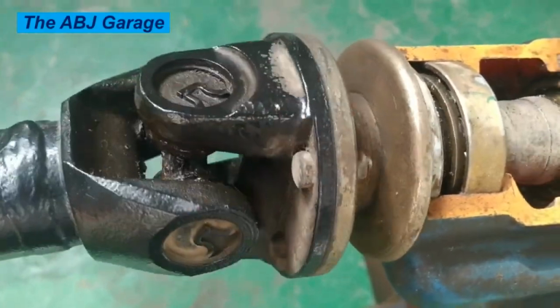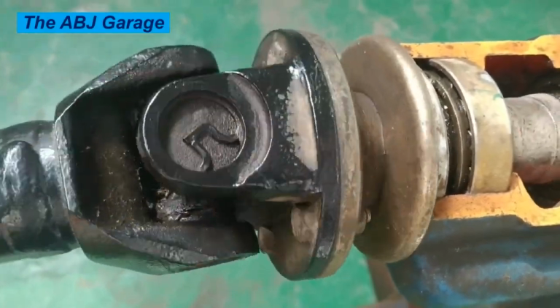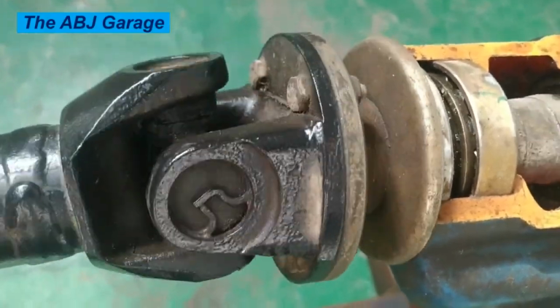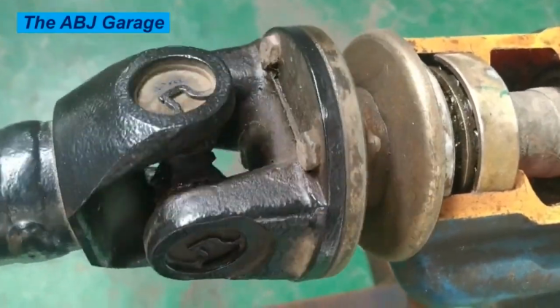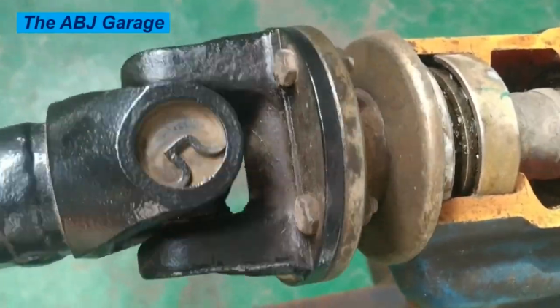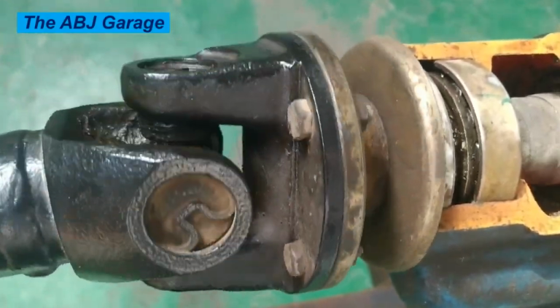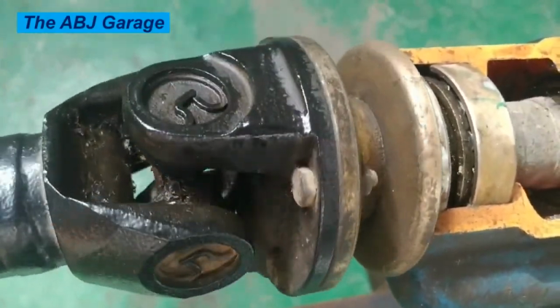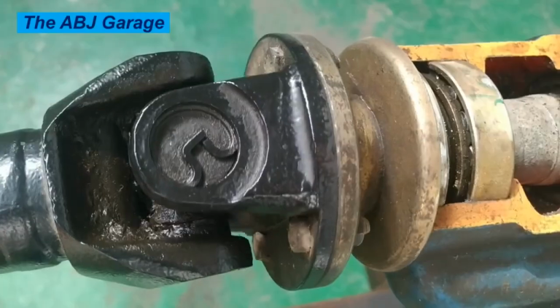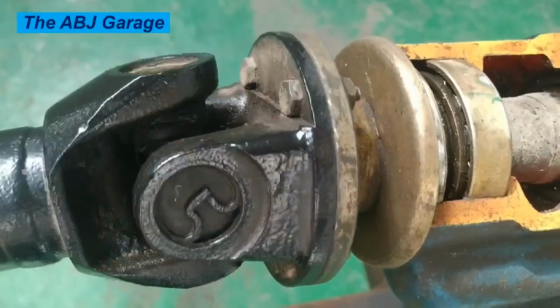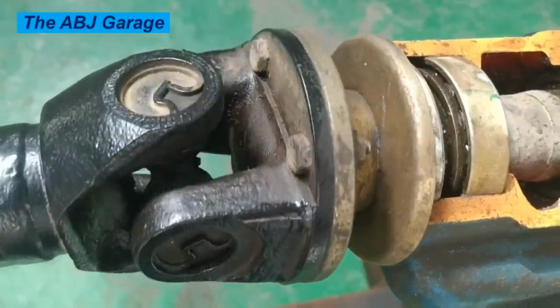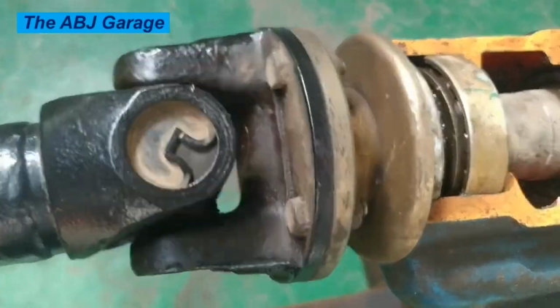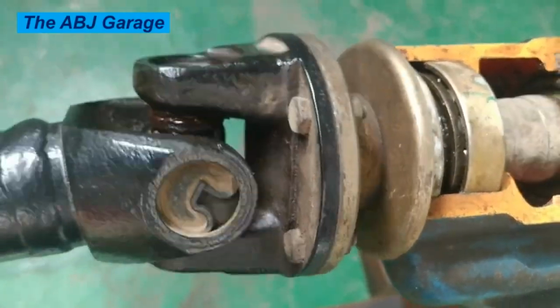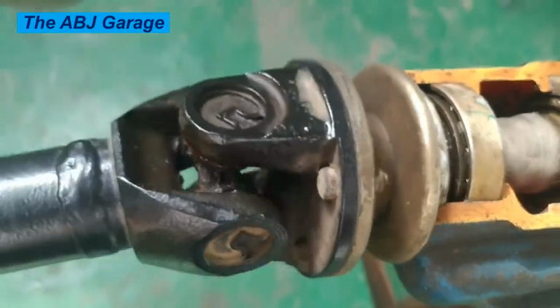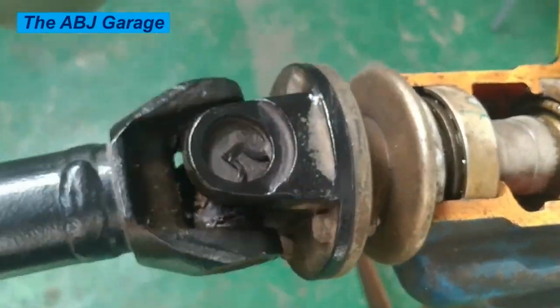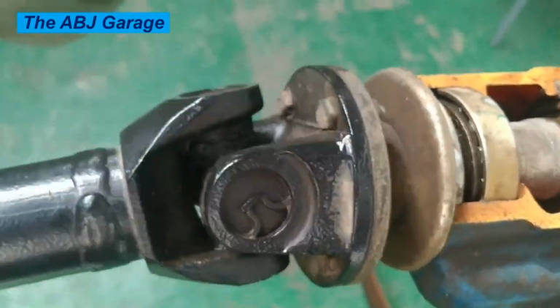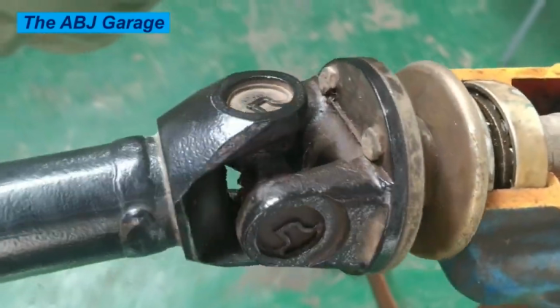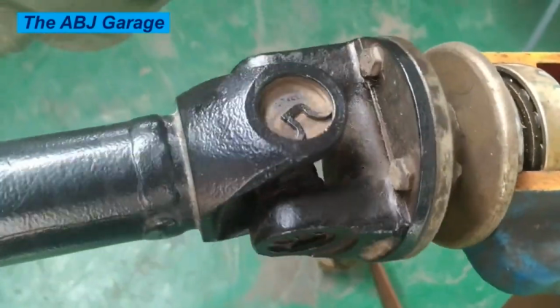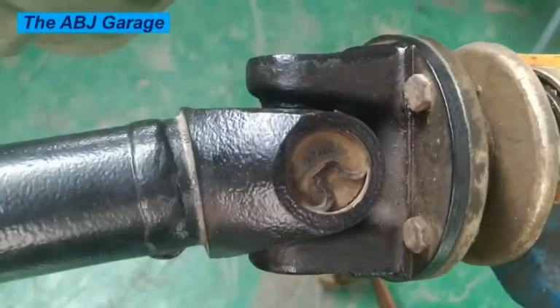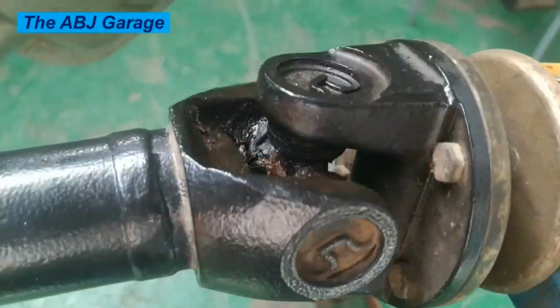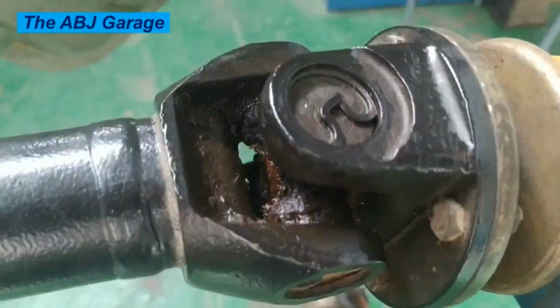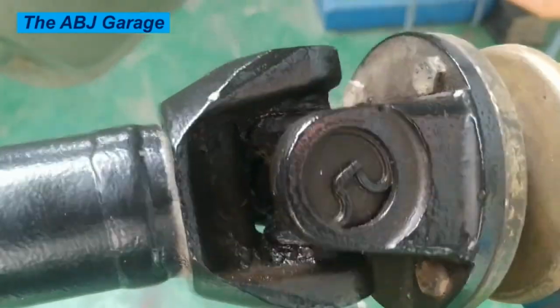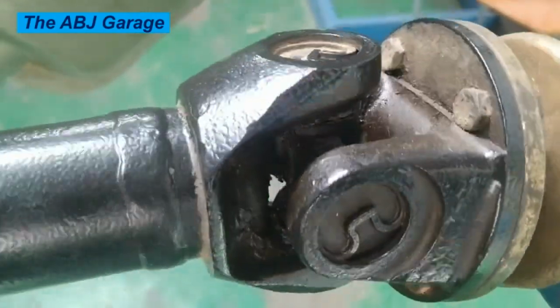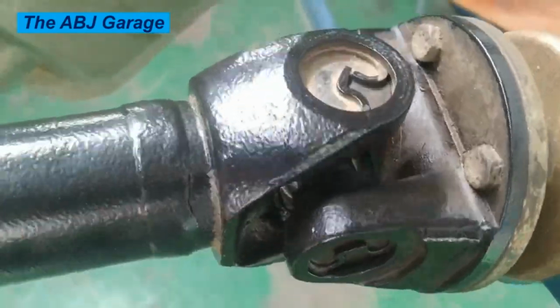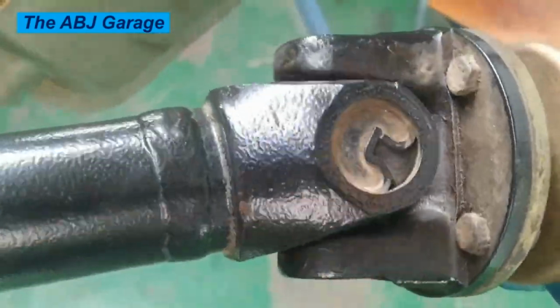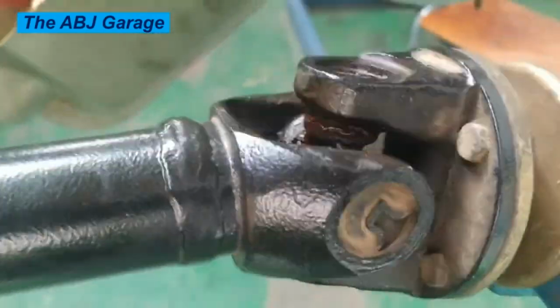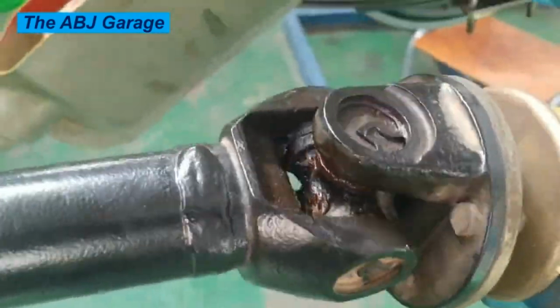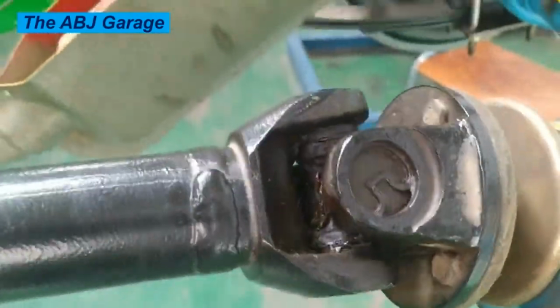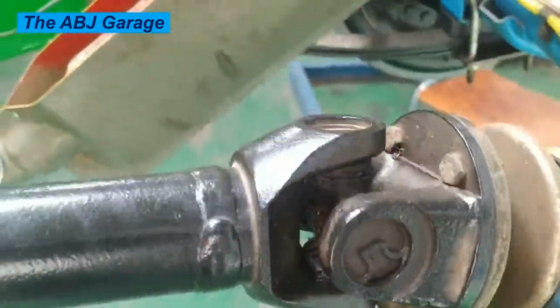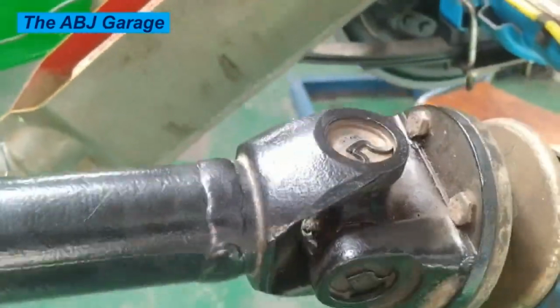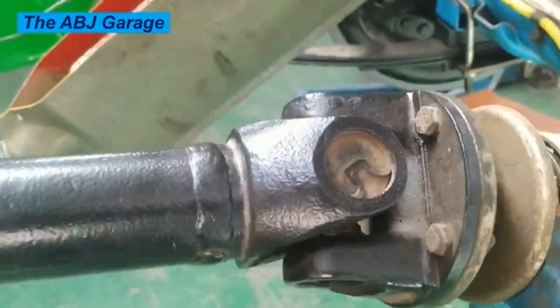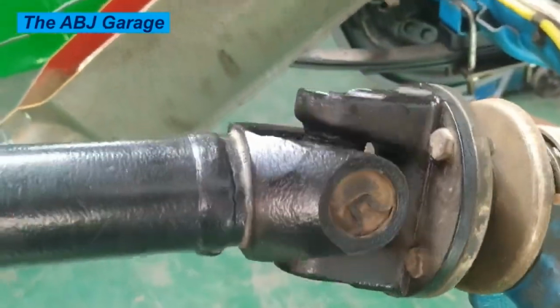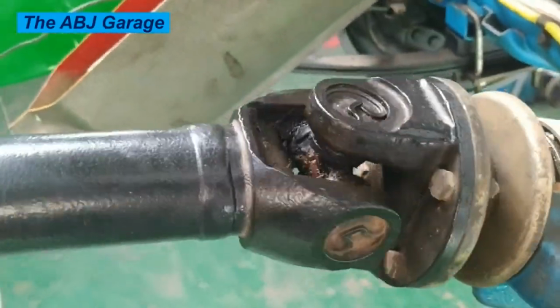Two: lubricate it regularly. Grease the universal joints regularly to ensure smooth operation and prevent wear. Use high-quality grease and apply it through the grease fitting until it oozes out of the seals.